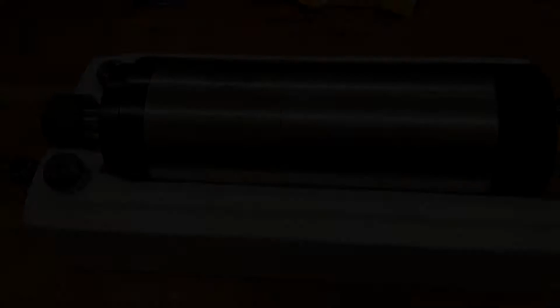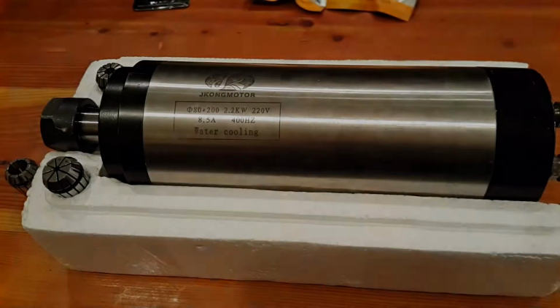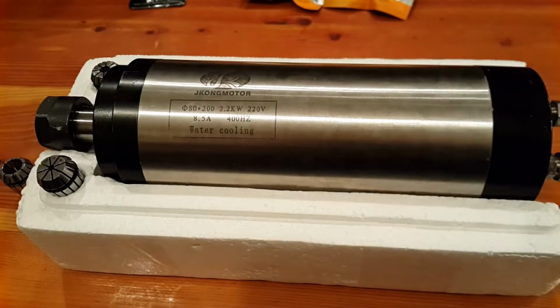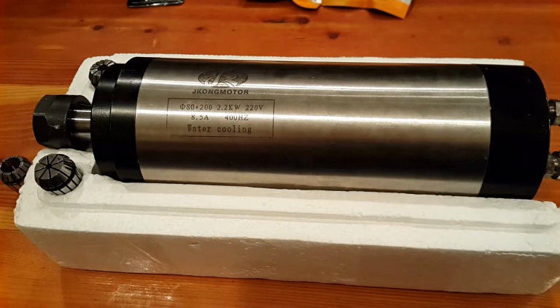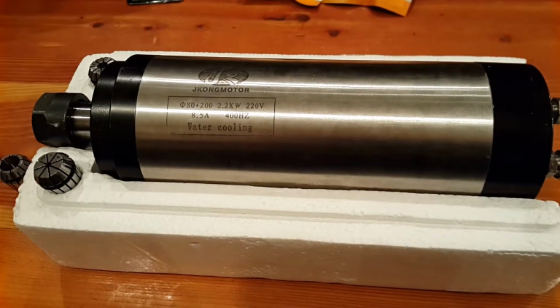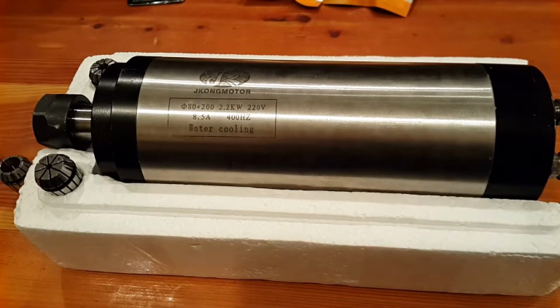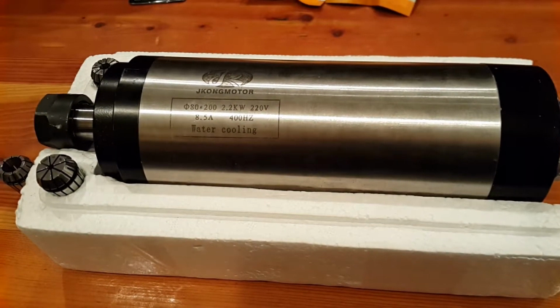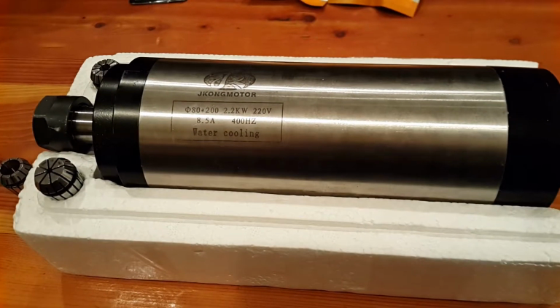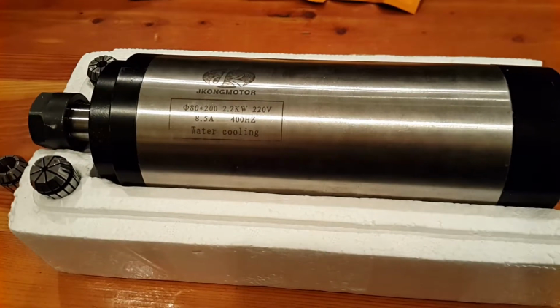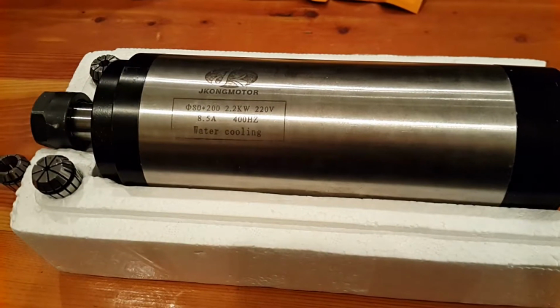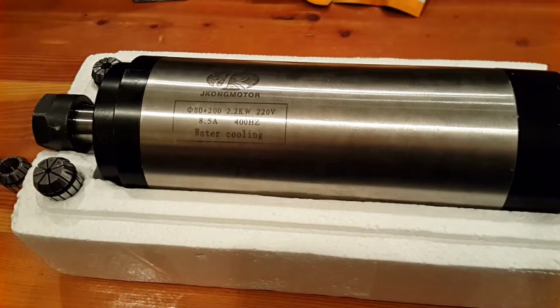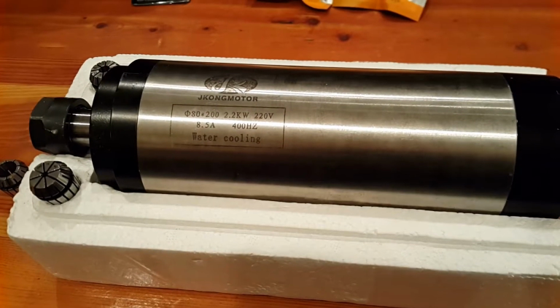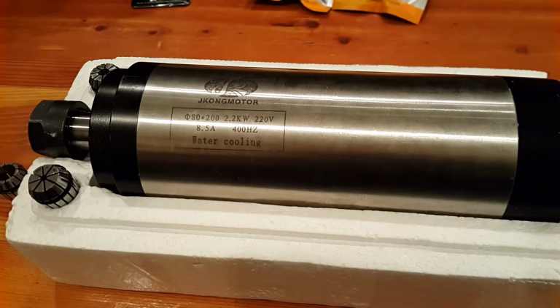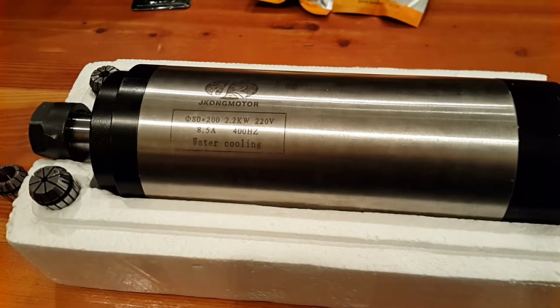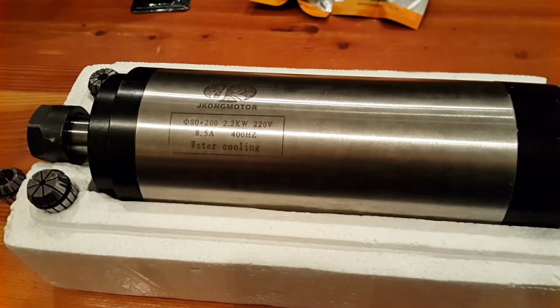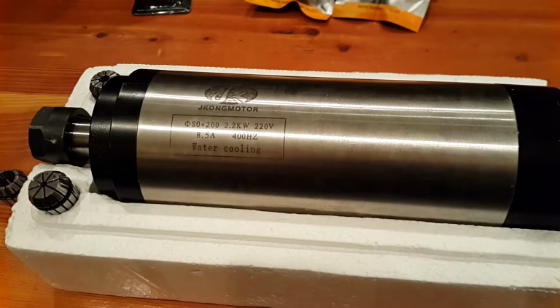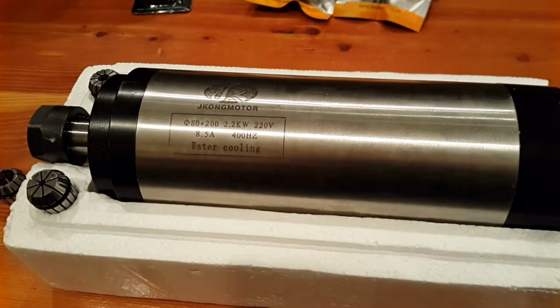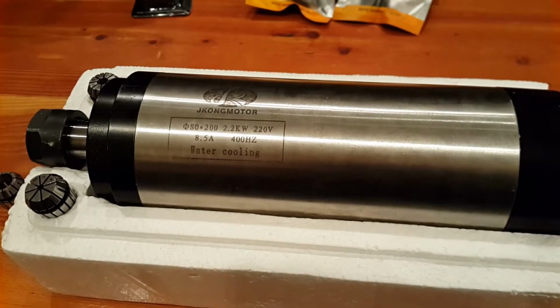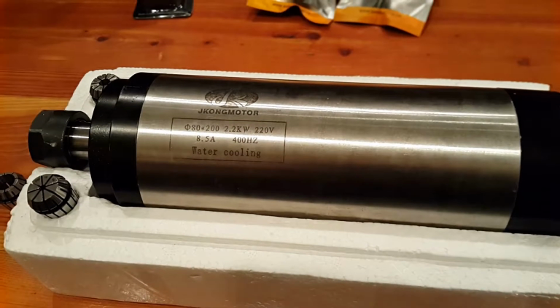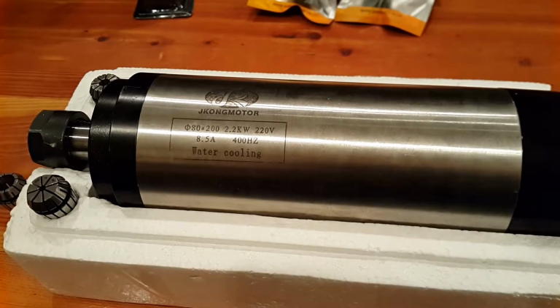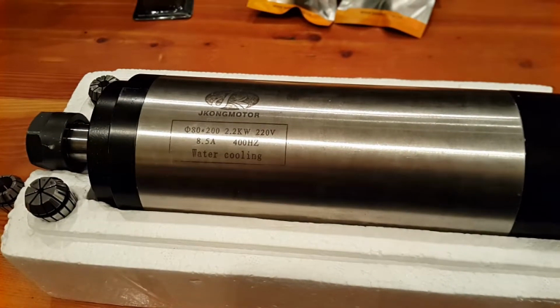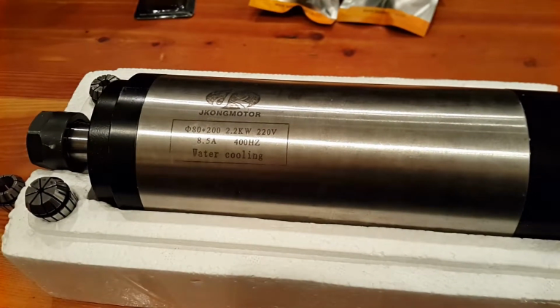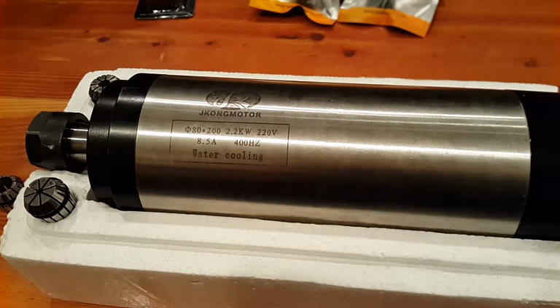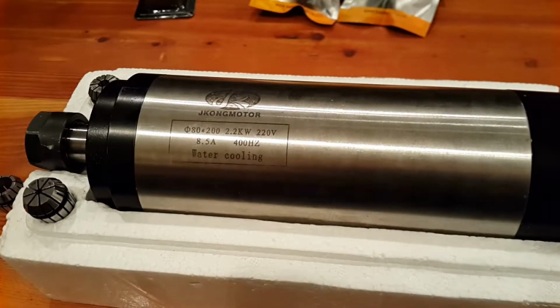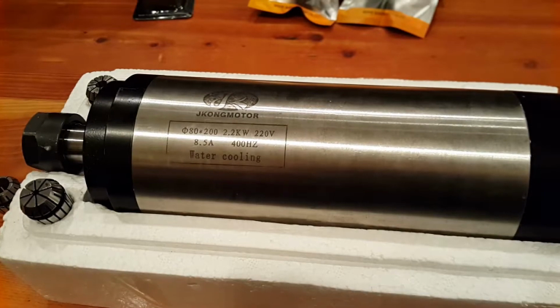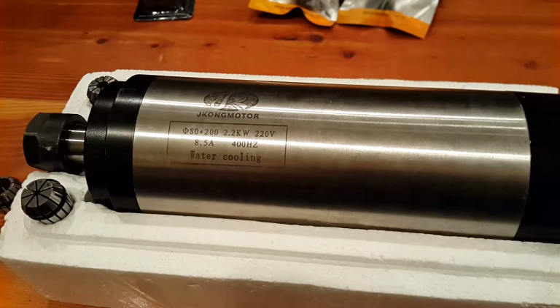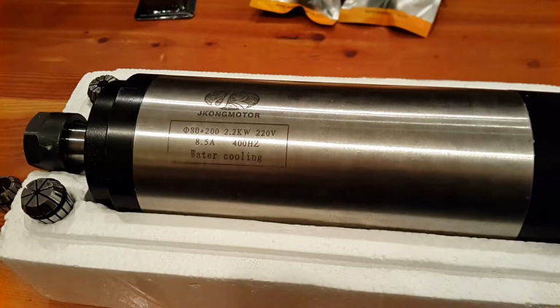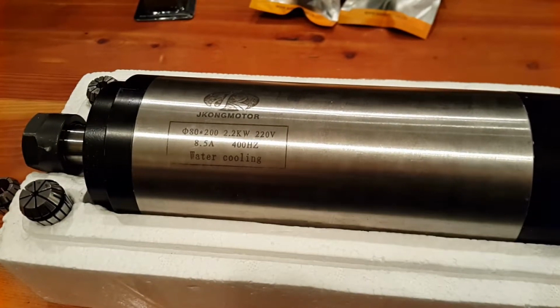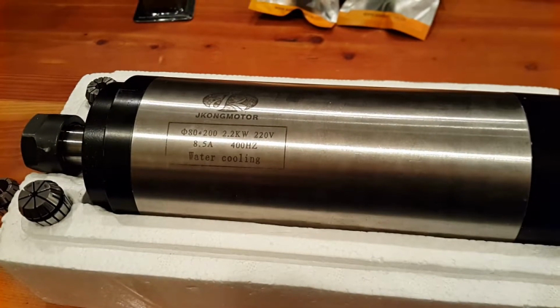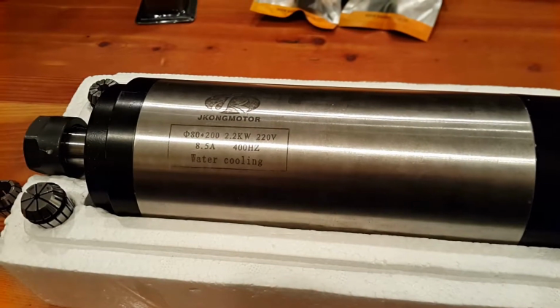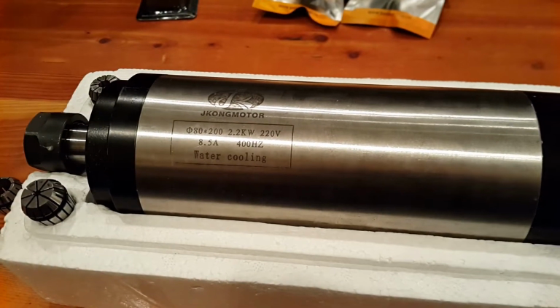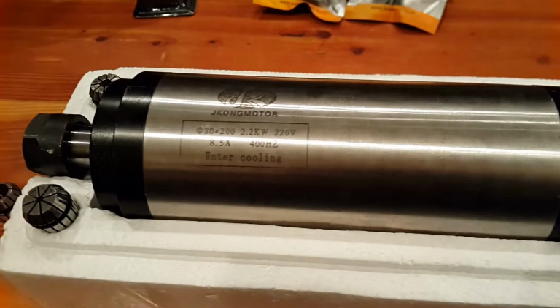This is the spindle I selected for my build. It's the usual suspect — a Chinese-made 2.2 kilowatt water-cooled spindle. It's three horsepower, 220 volts, and eight and a half amps.